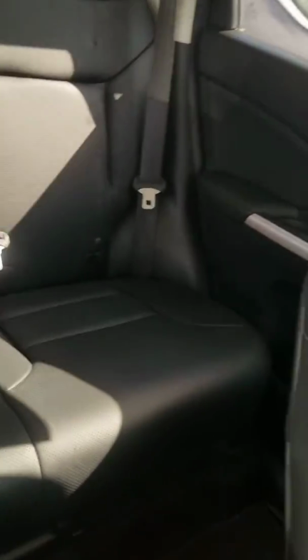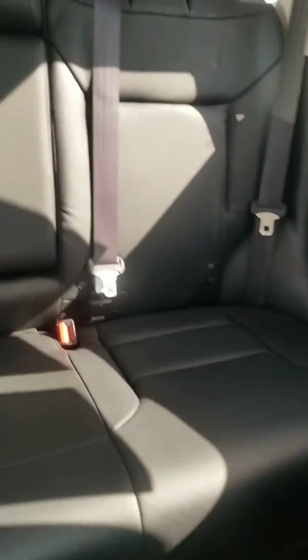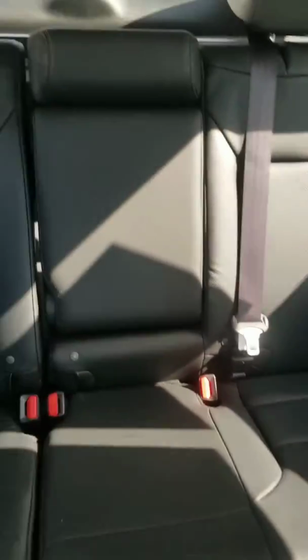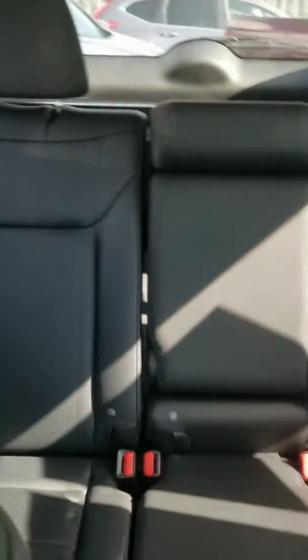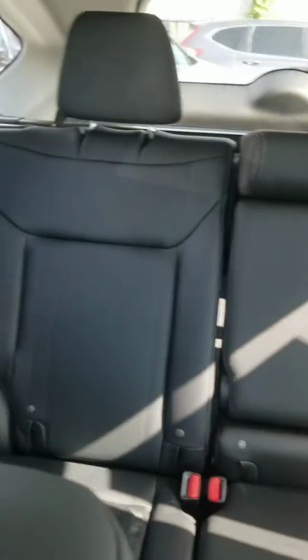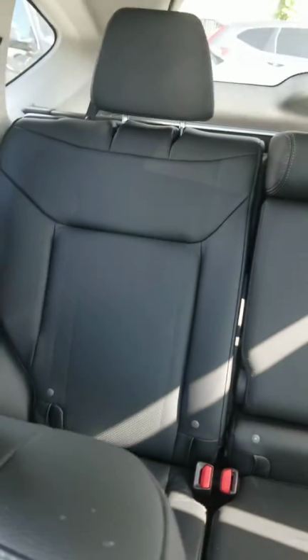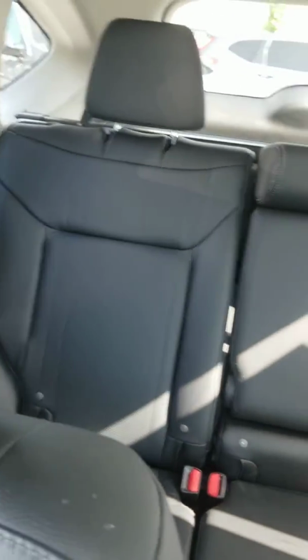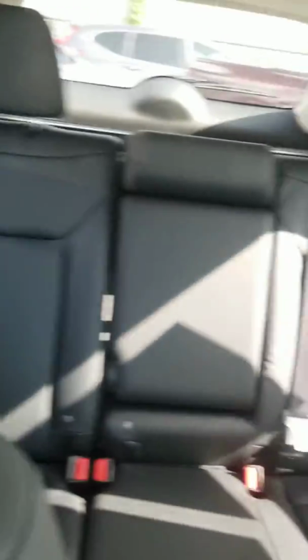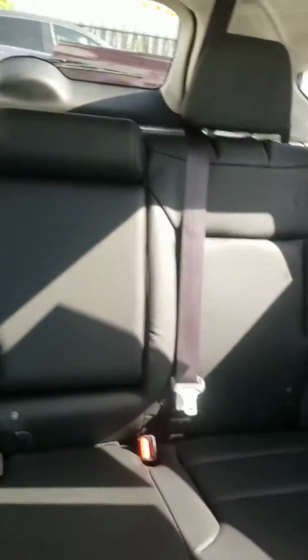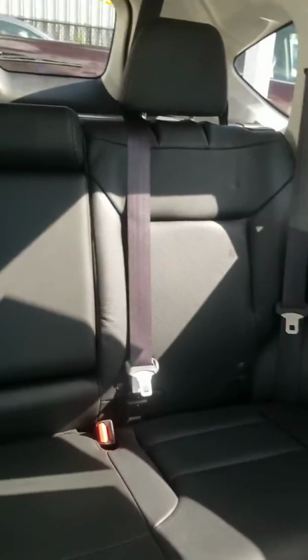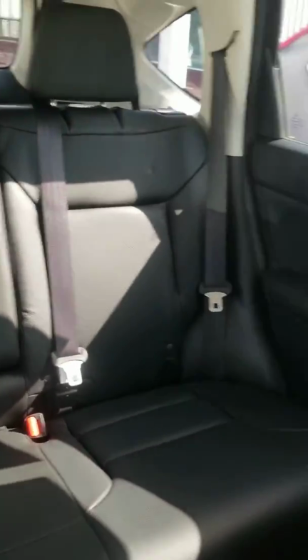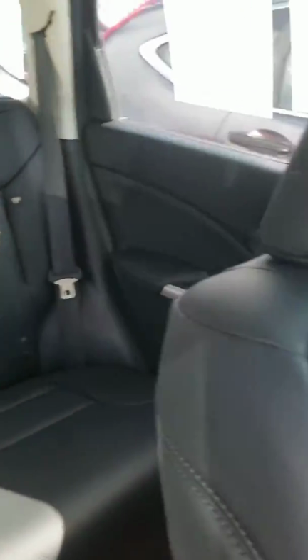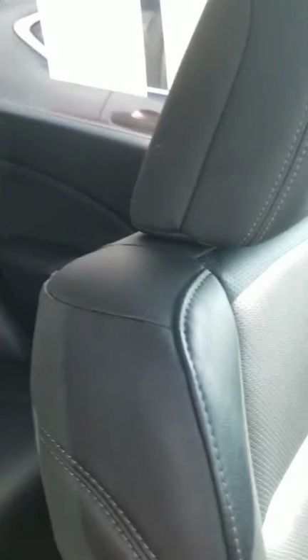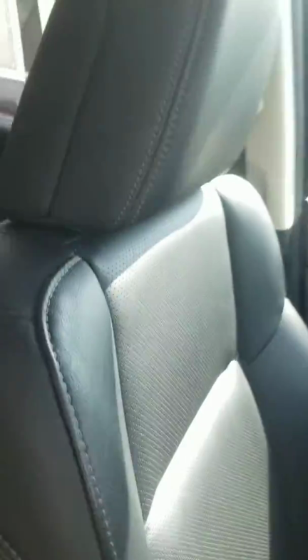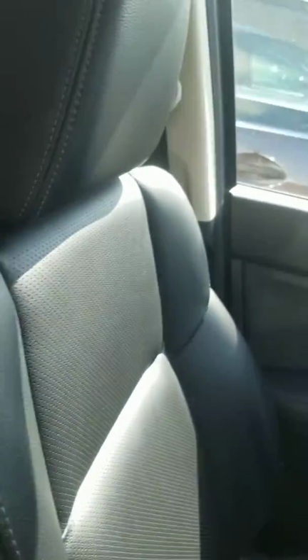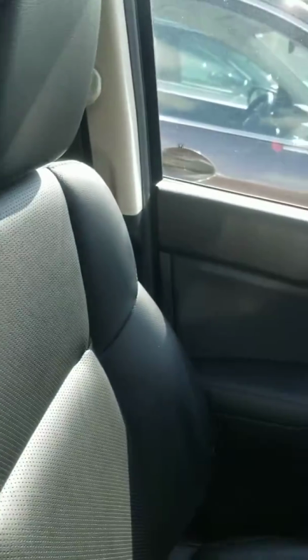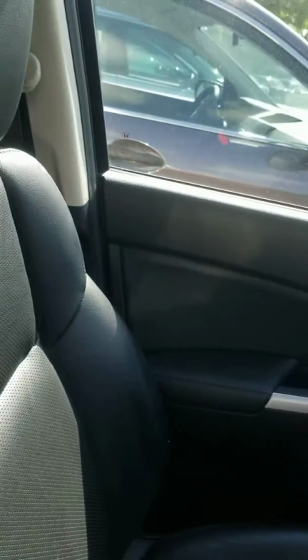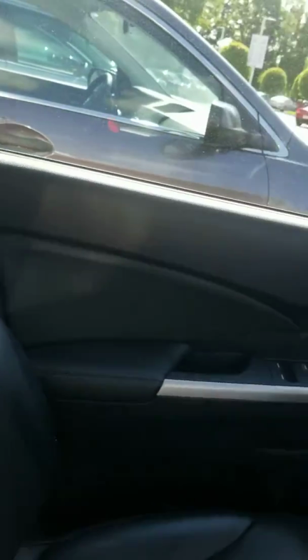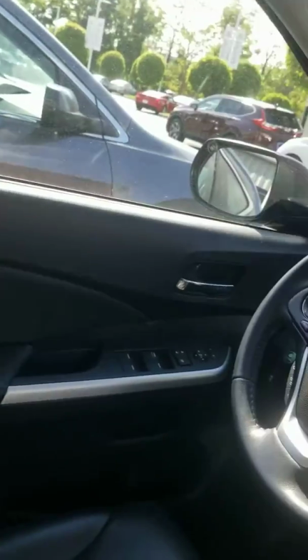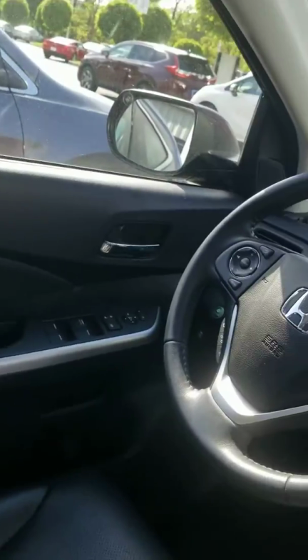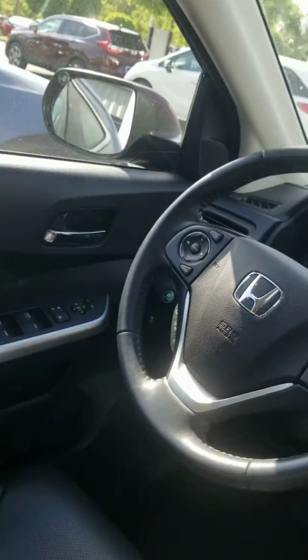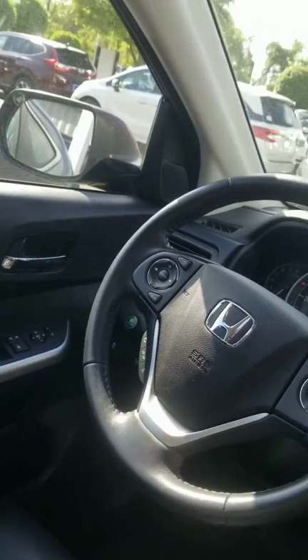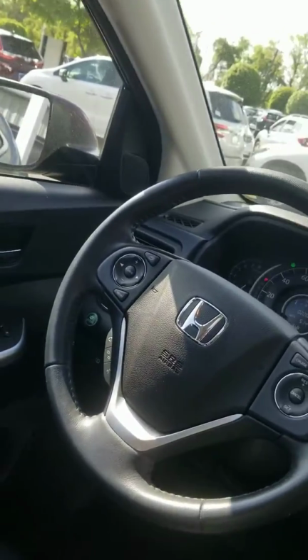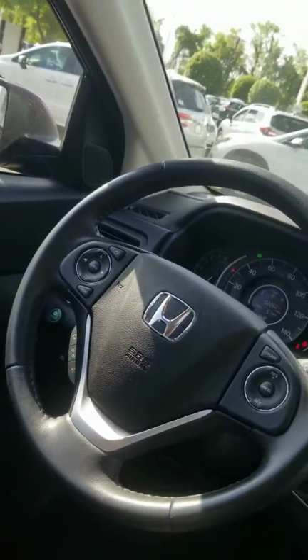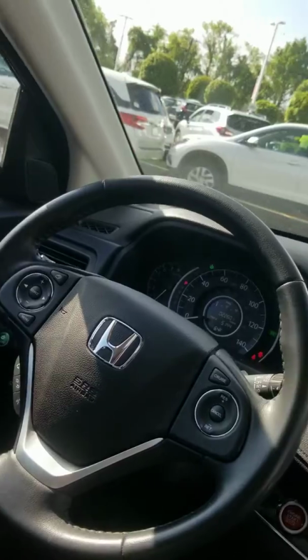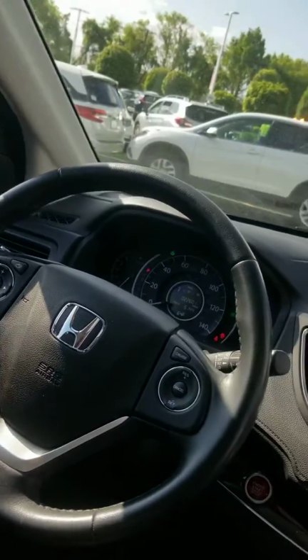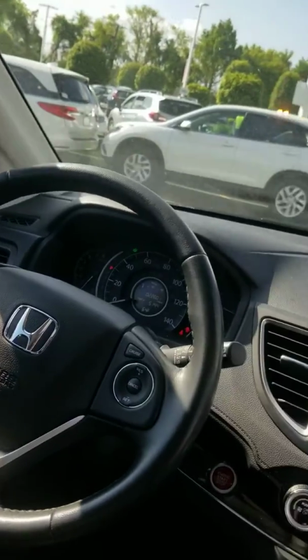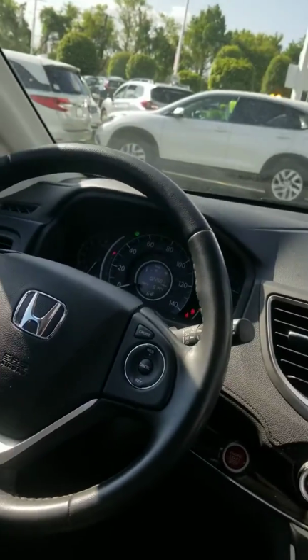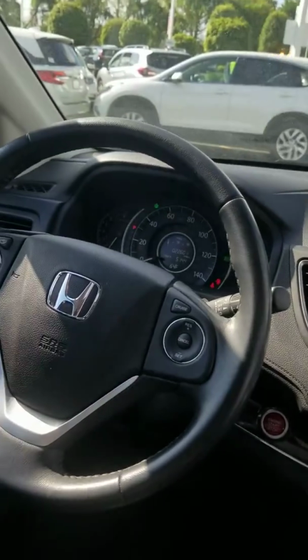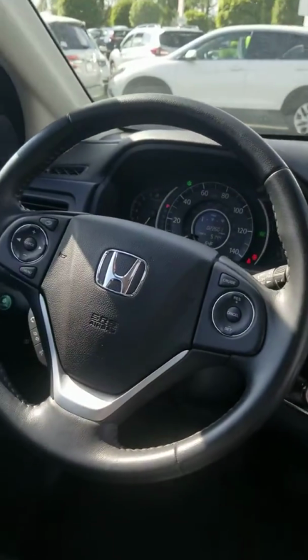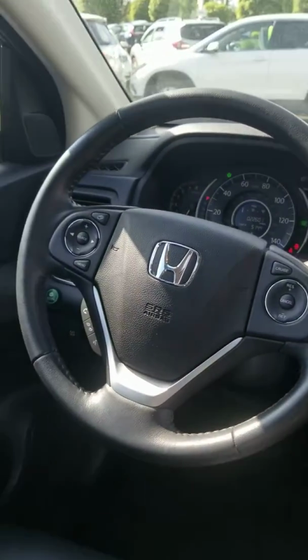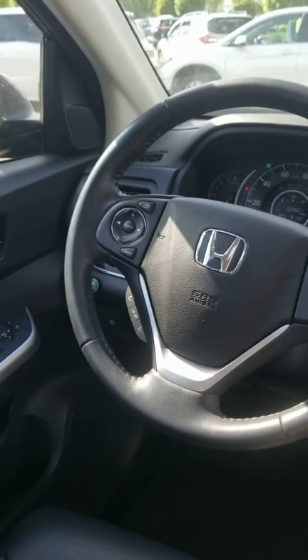Super clean on the outside and the inside. It has a brand new battery, up to date with the oil change, new cabin air filter. Has around 22,000 miles on it.